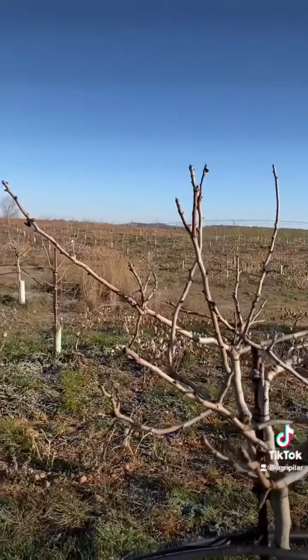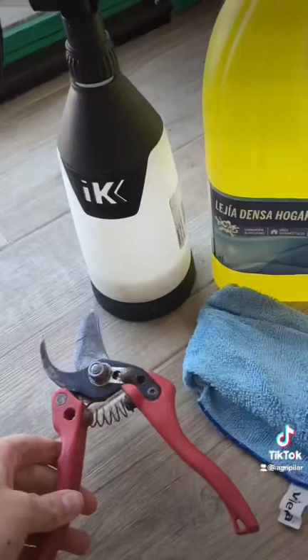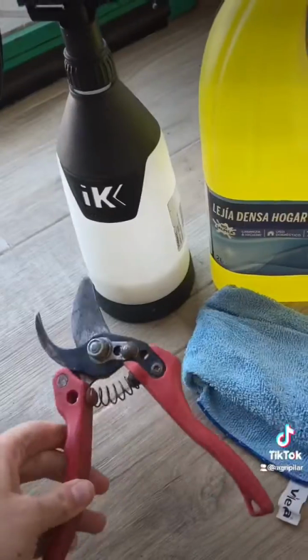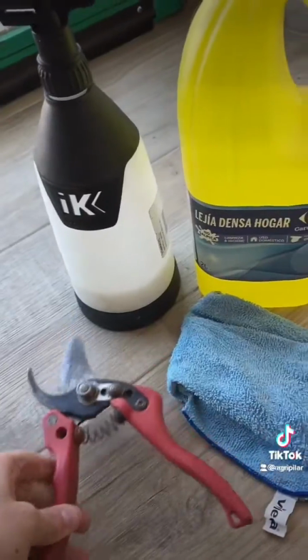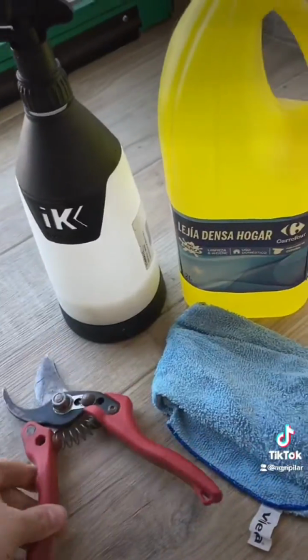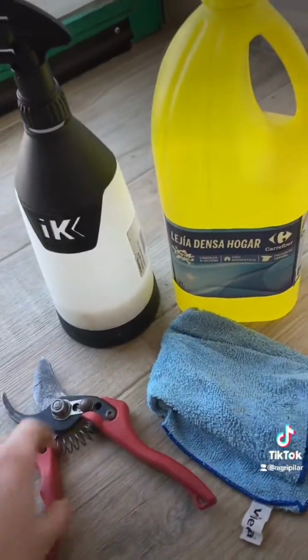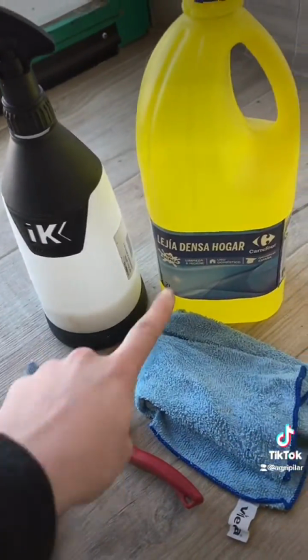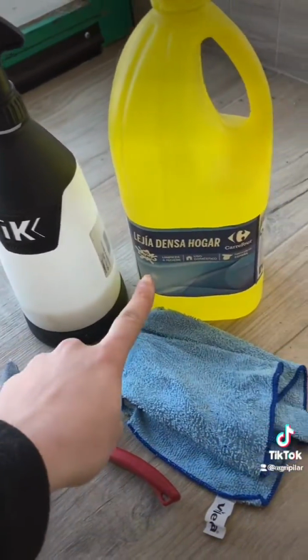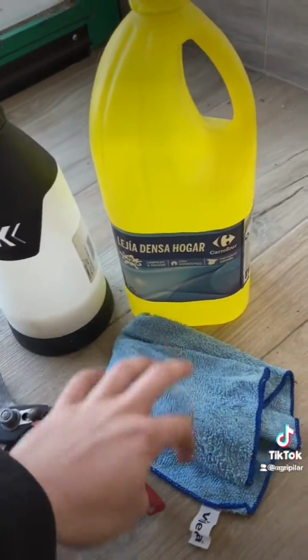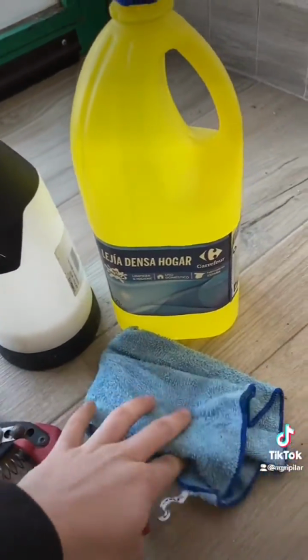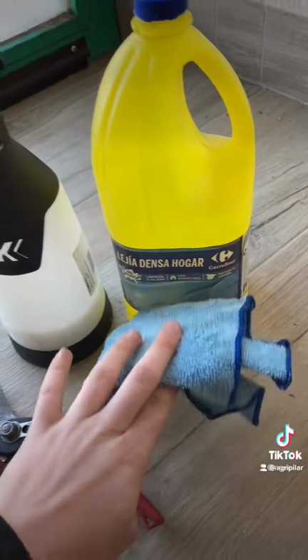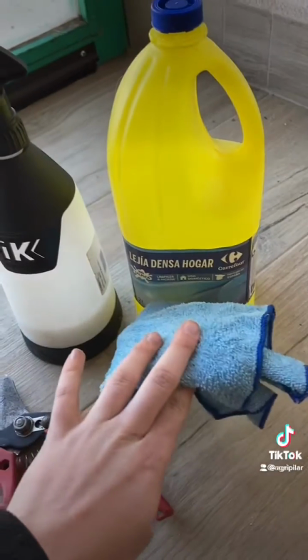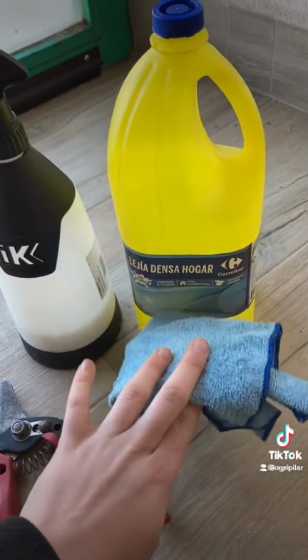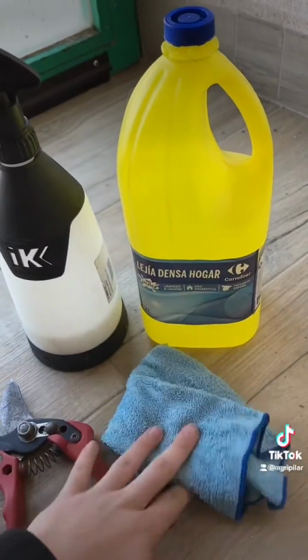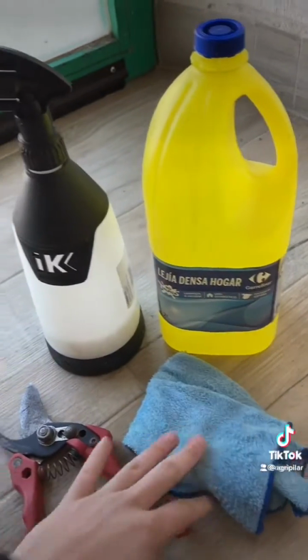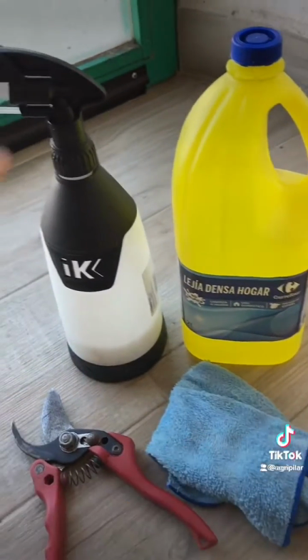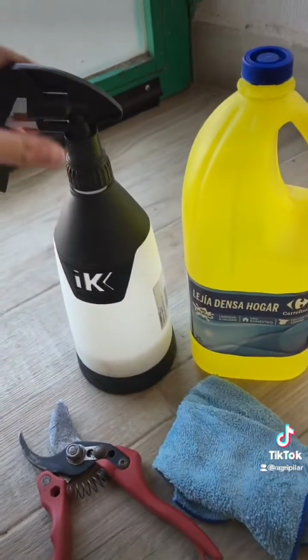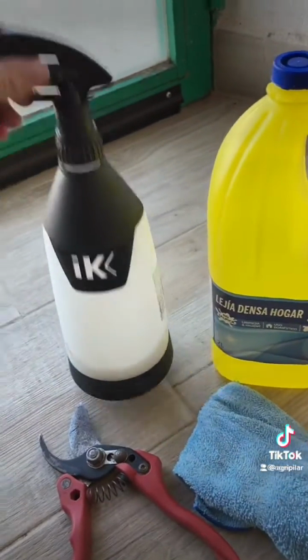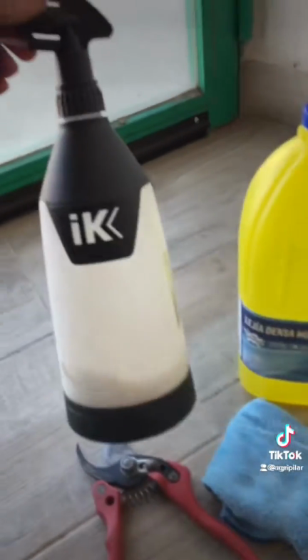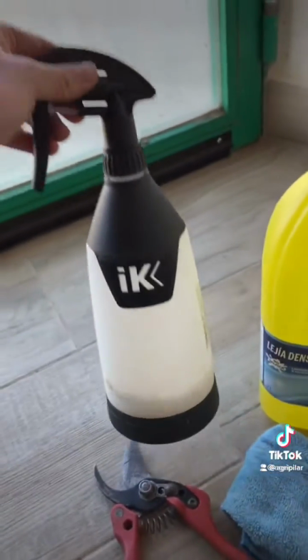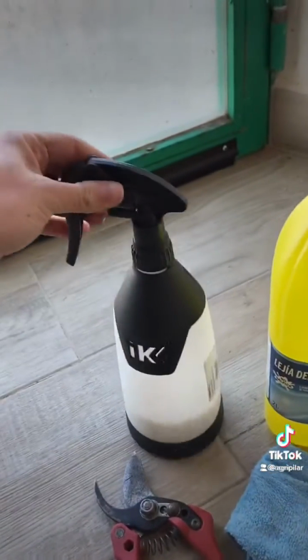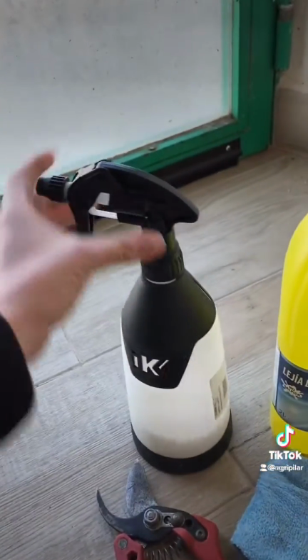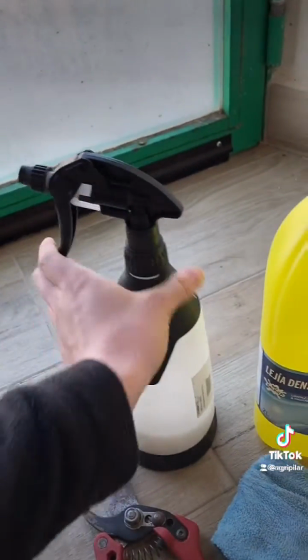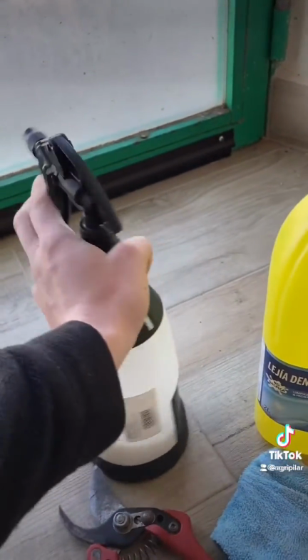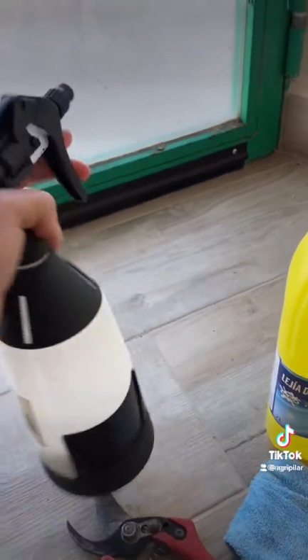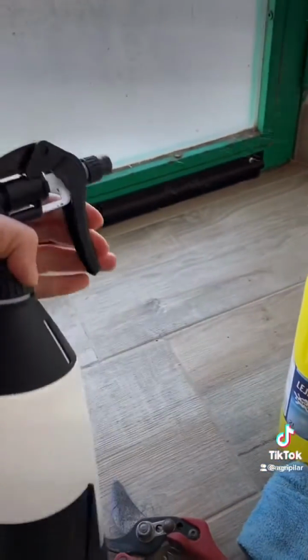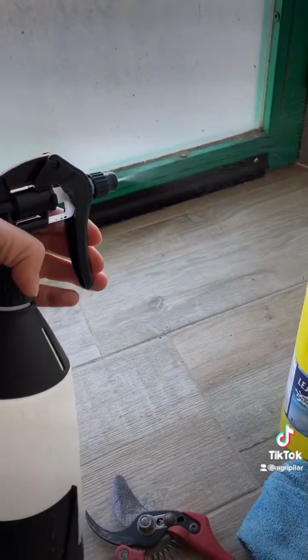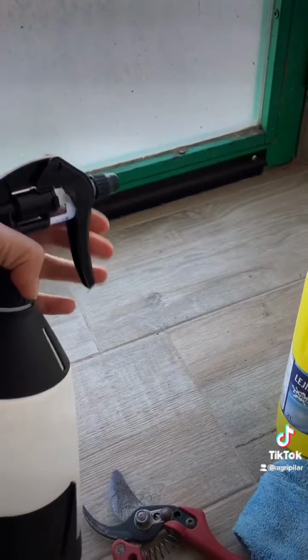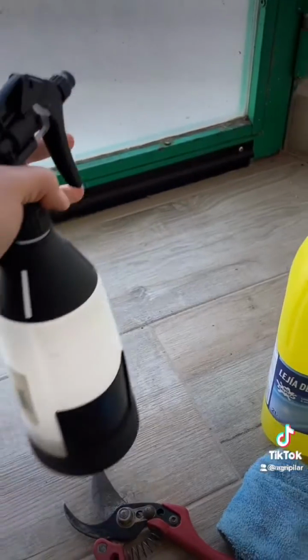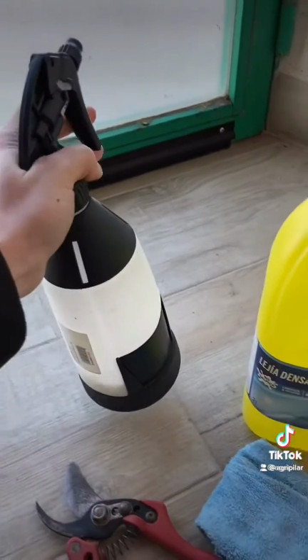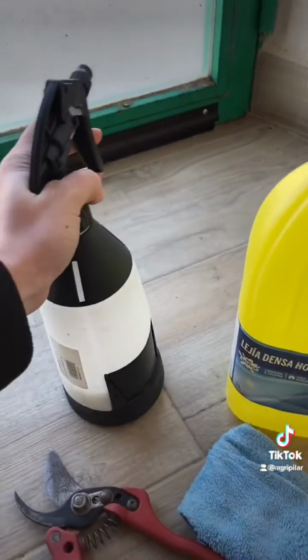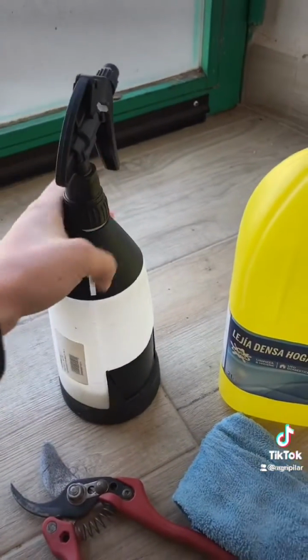We are going to be taking with us the pruning shears, a wipe with some bleach to disinfect the shears, and this container which has Luna Experience fungicide to treat the trees that we prune.